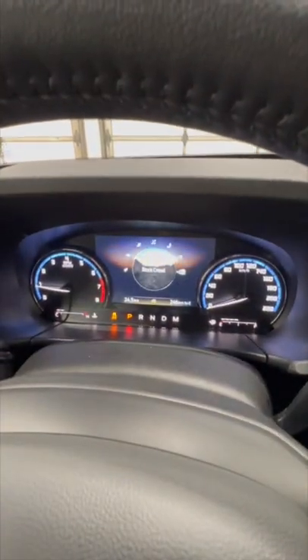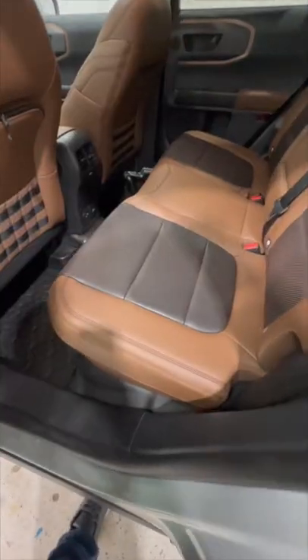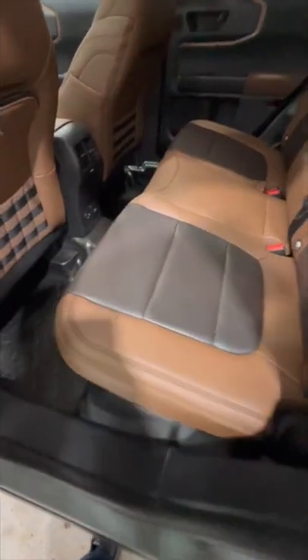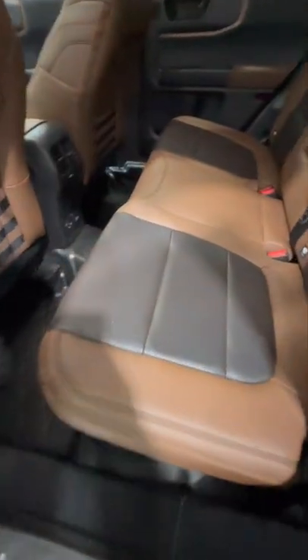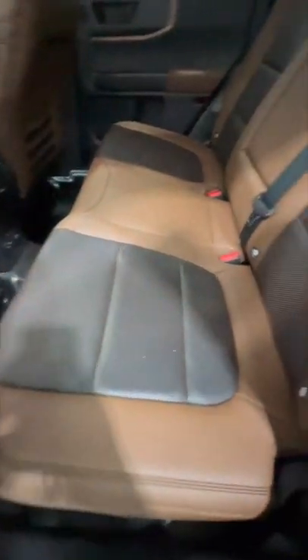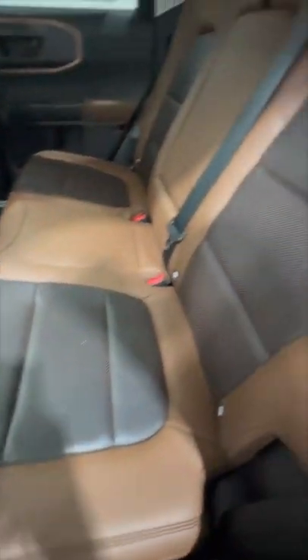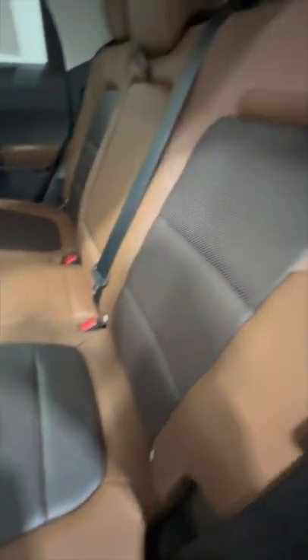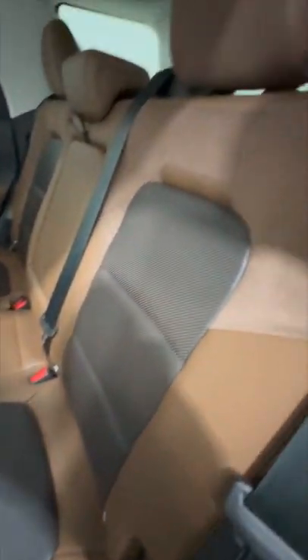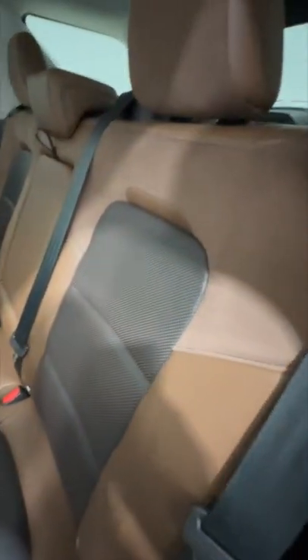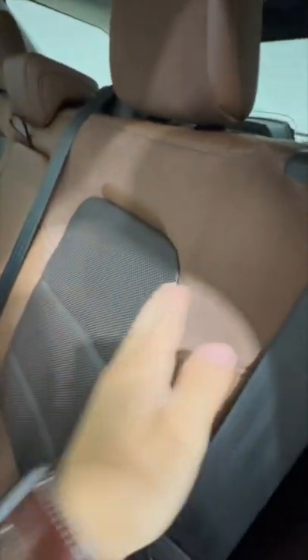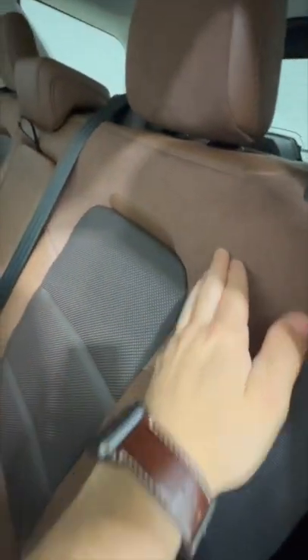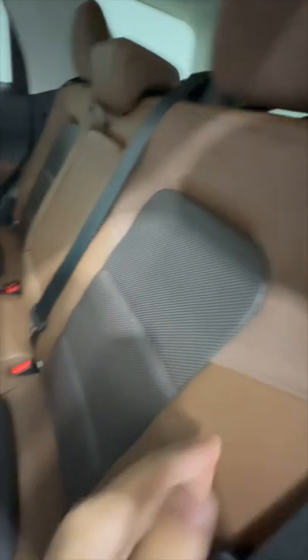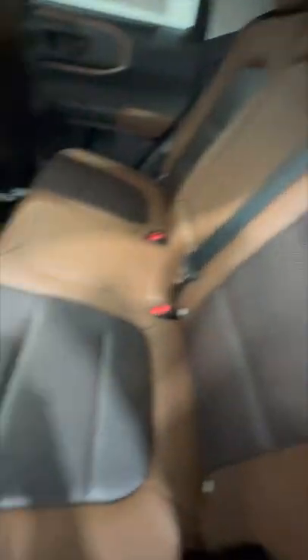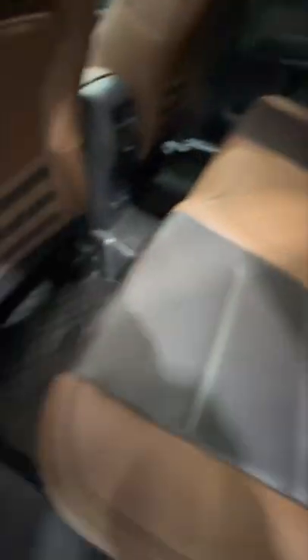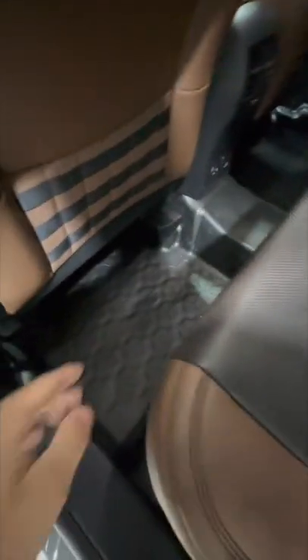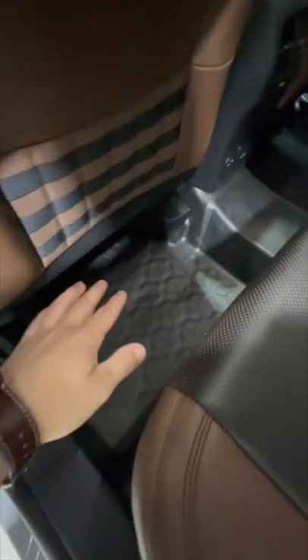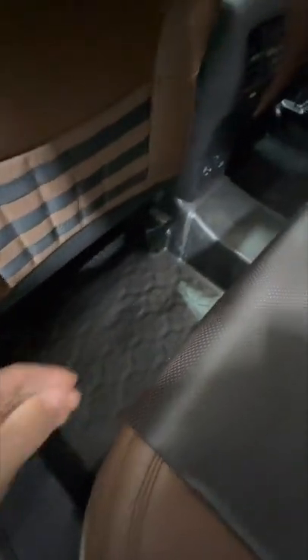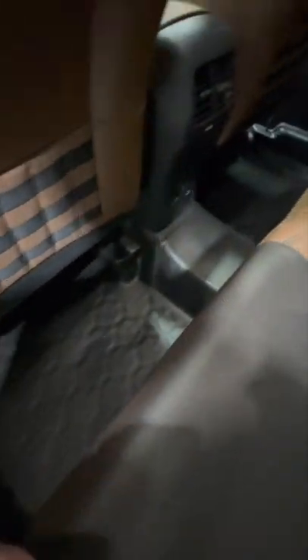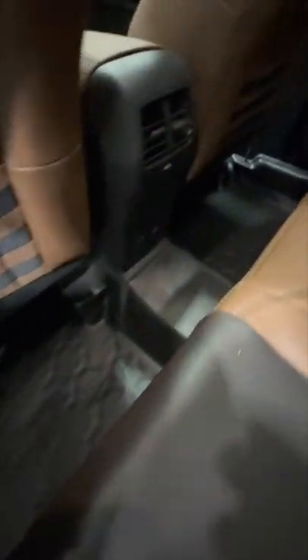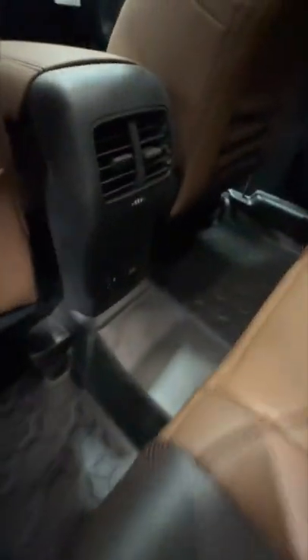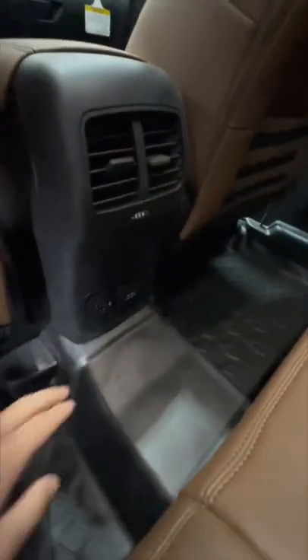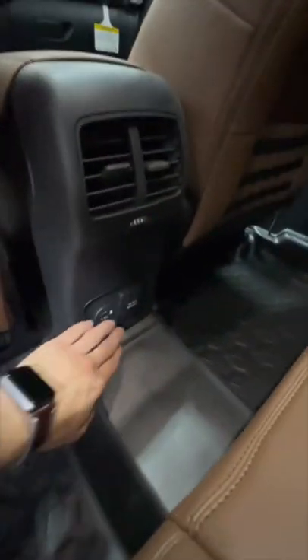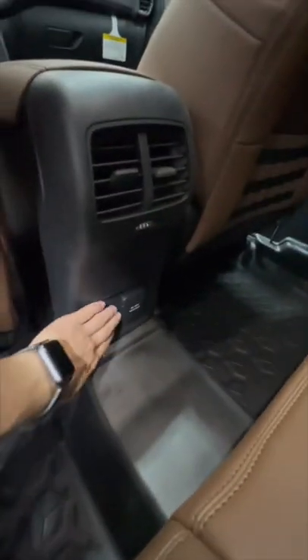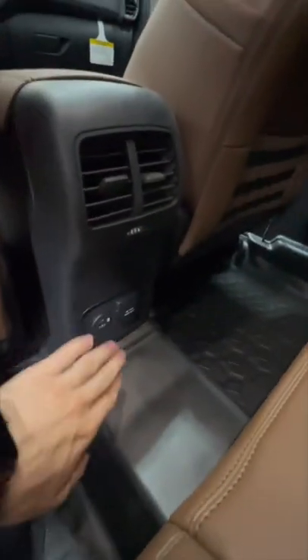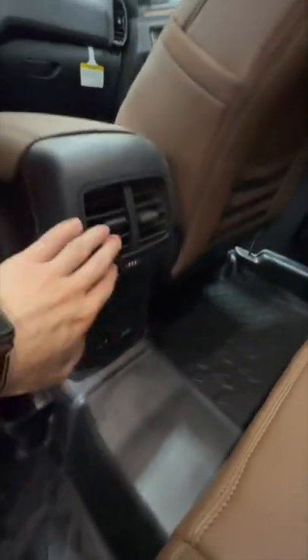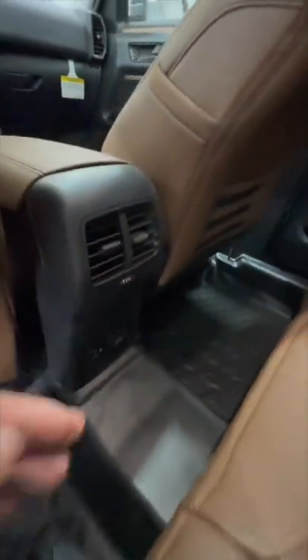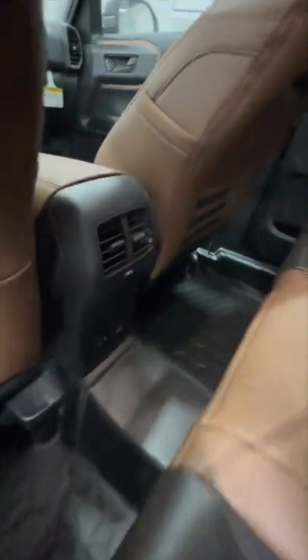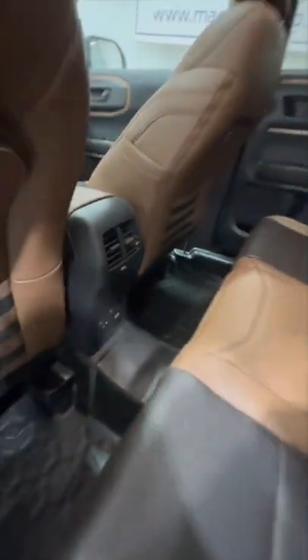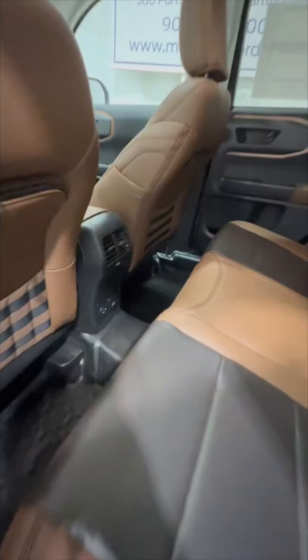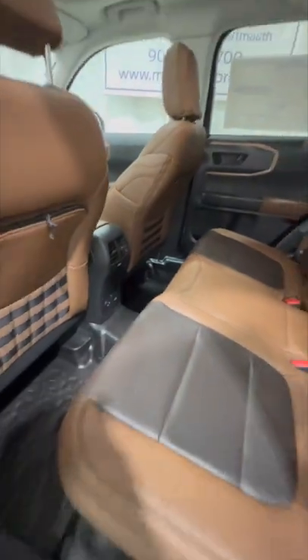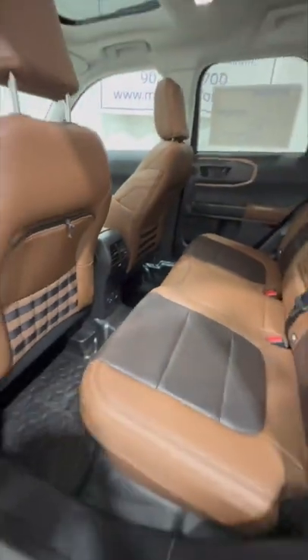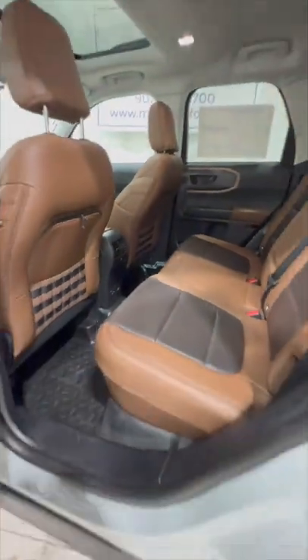In the back we get the nice ebony roast leather seats with the suede accents. Rubber floors on the Badlands model. Multiple outlets, rear climate vents, and lots of space for the rear passengers.